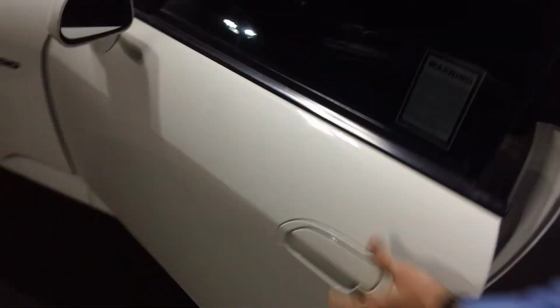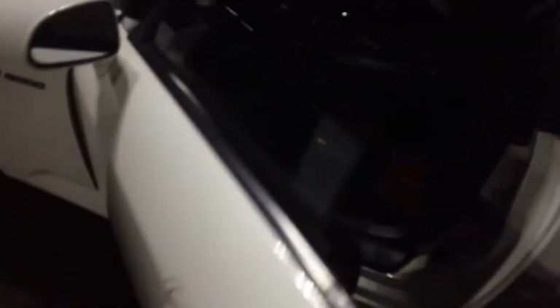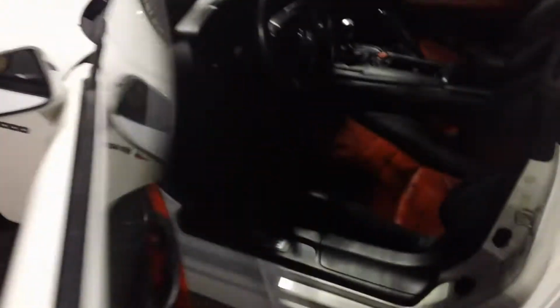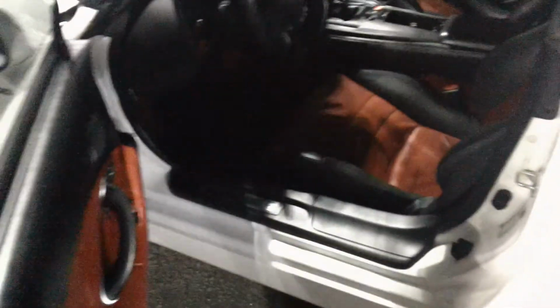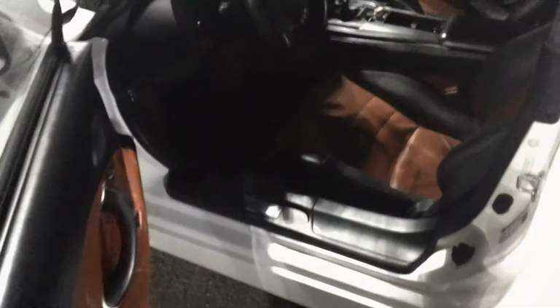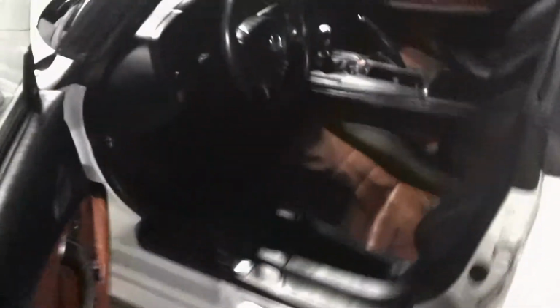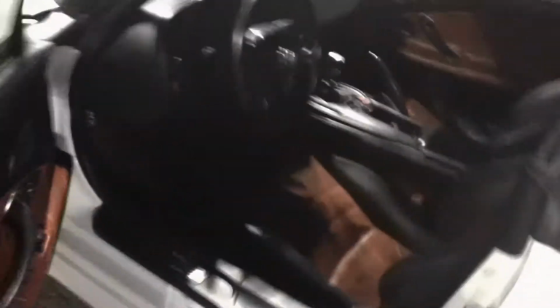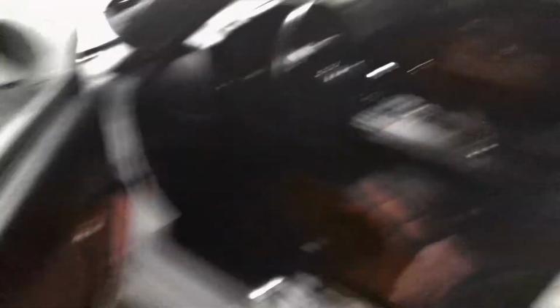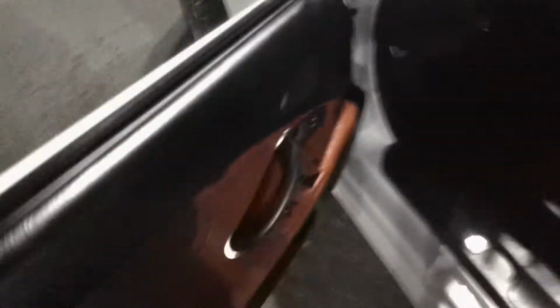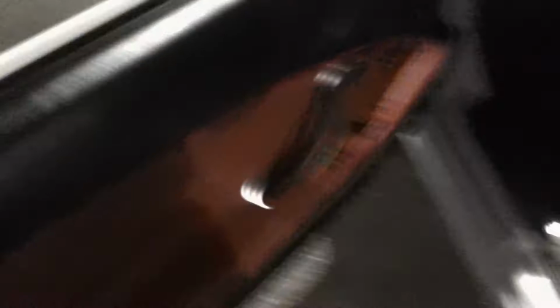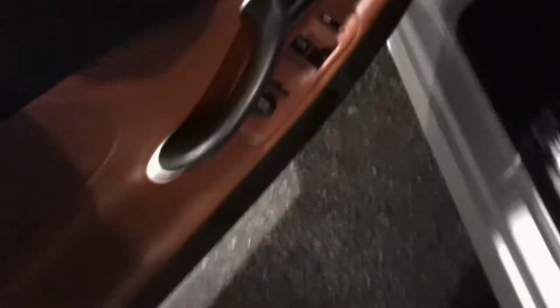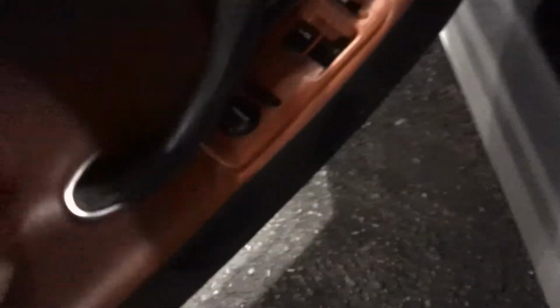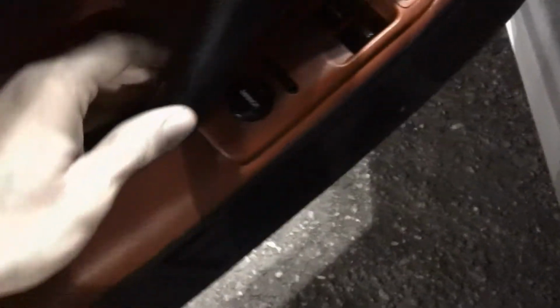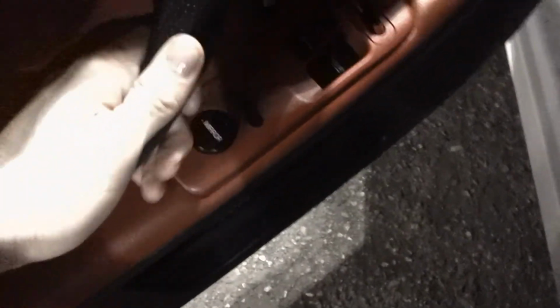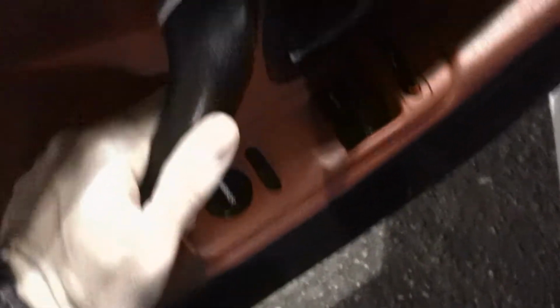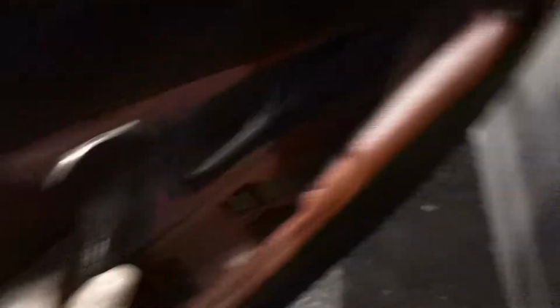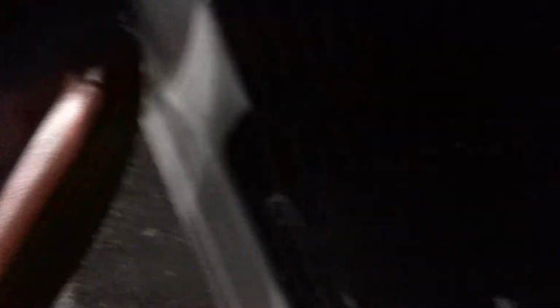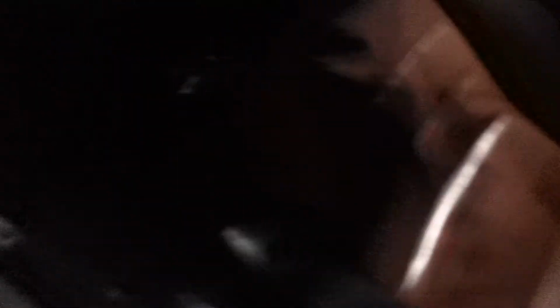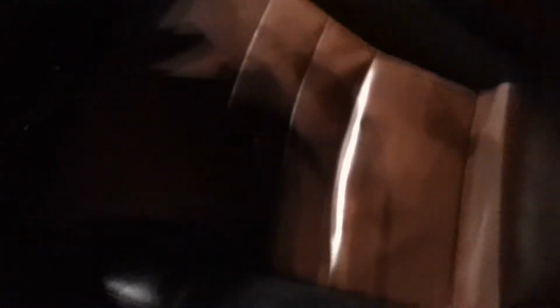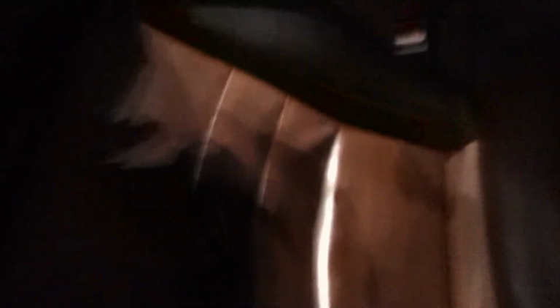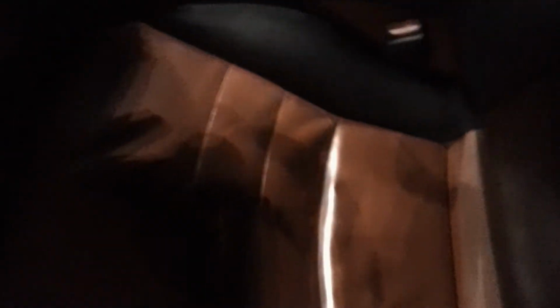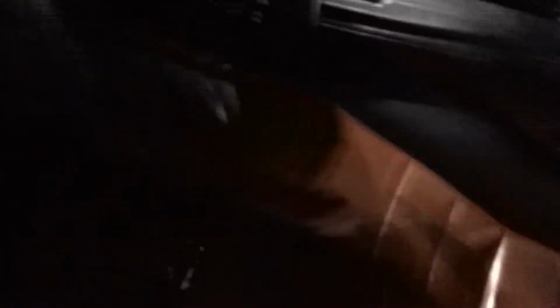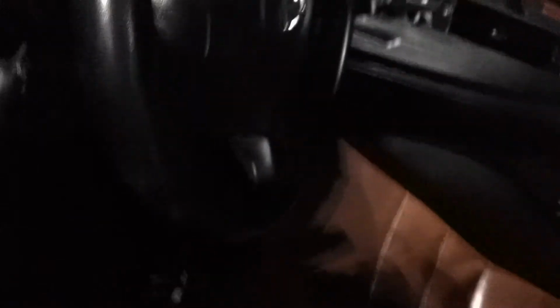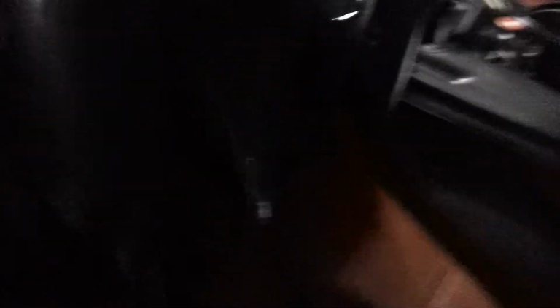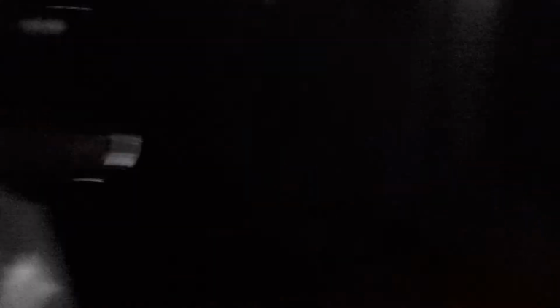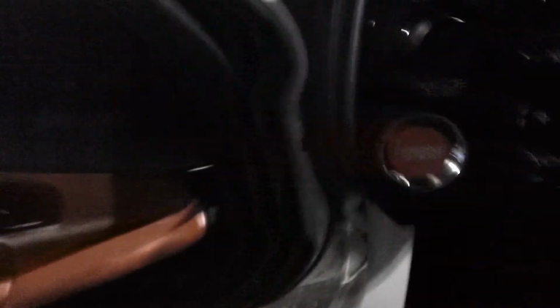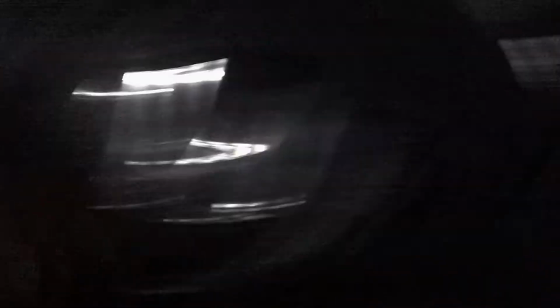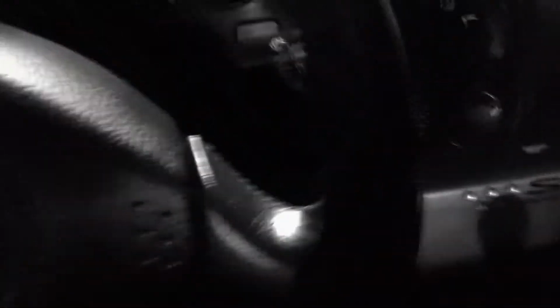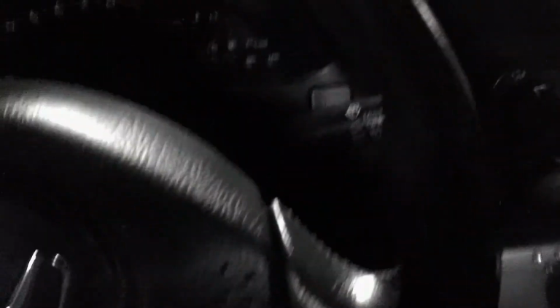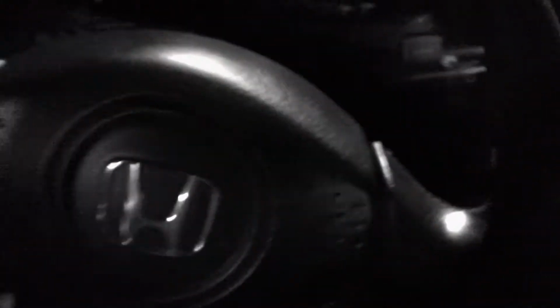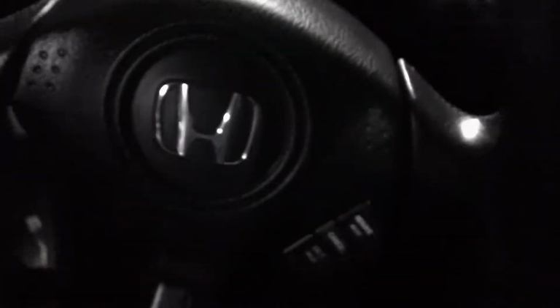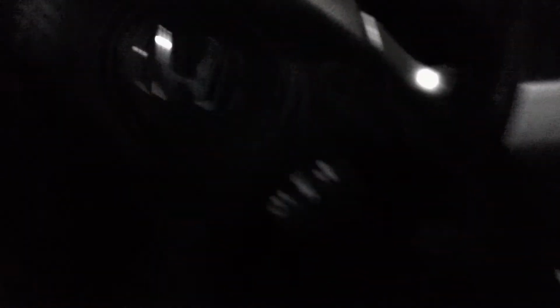As we come inside the vehicle here, you got your power windows, power locks, power mirrors. Red with black leather, just giving that racing feel to it. And getting inside this vehicle is like a cockpit in here.